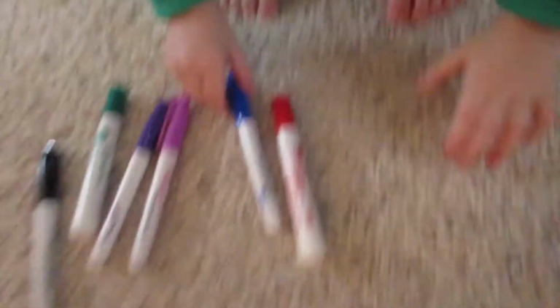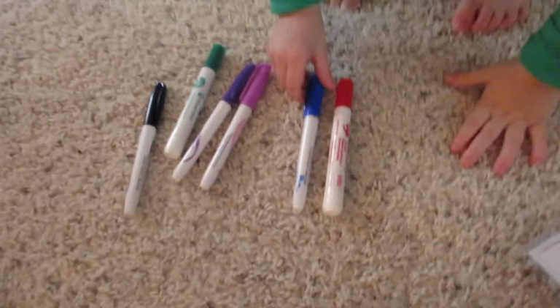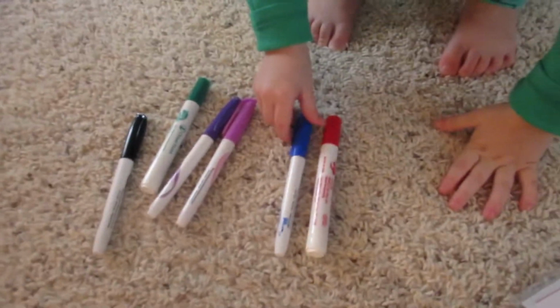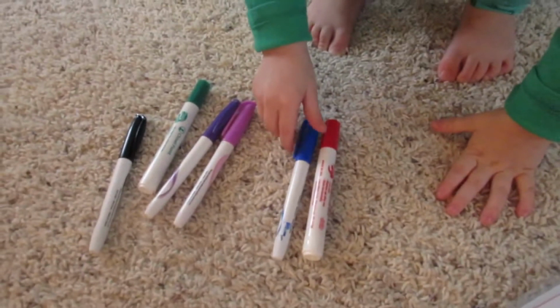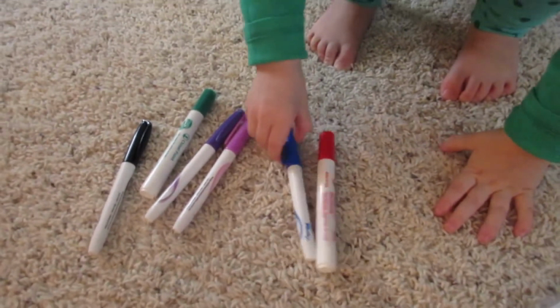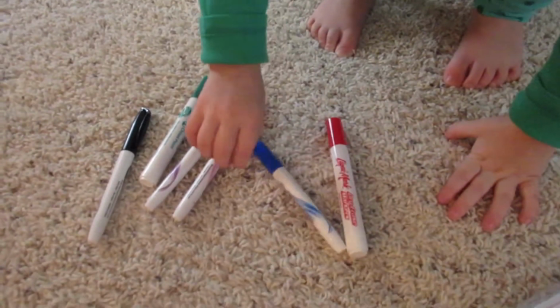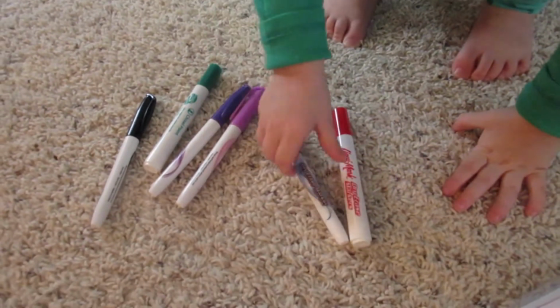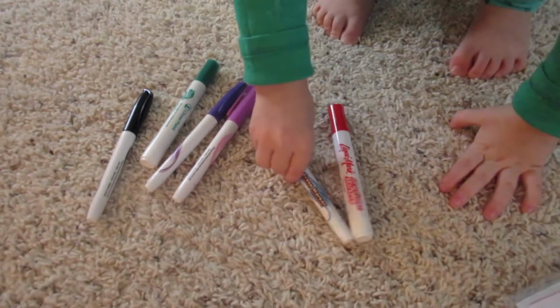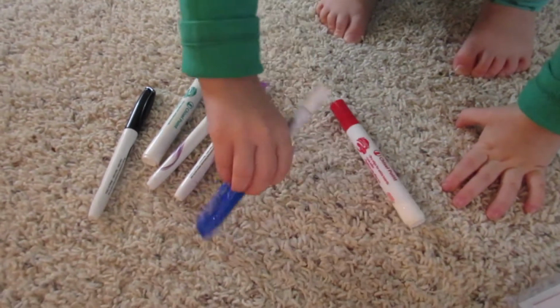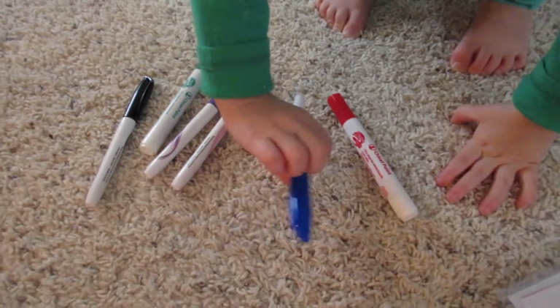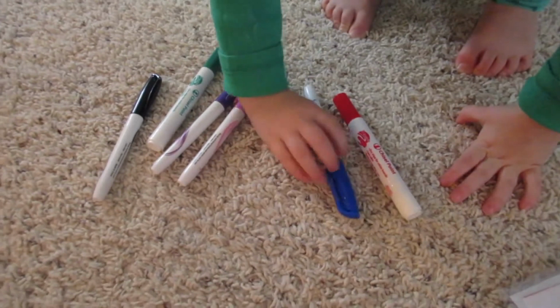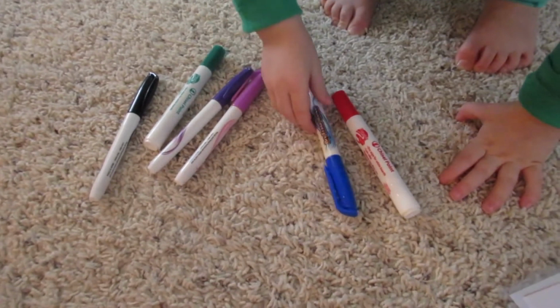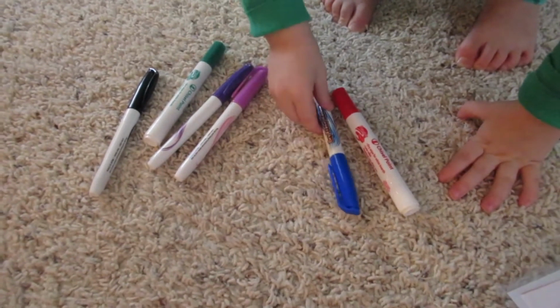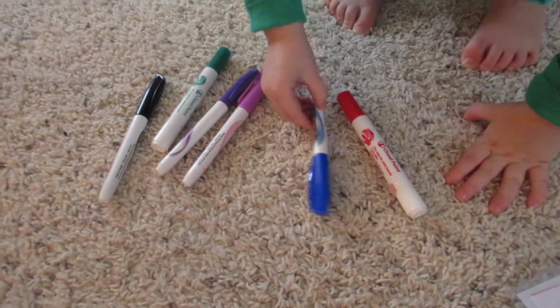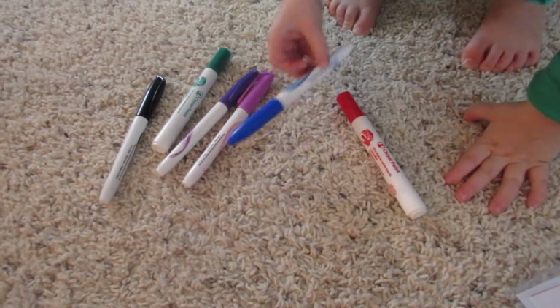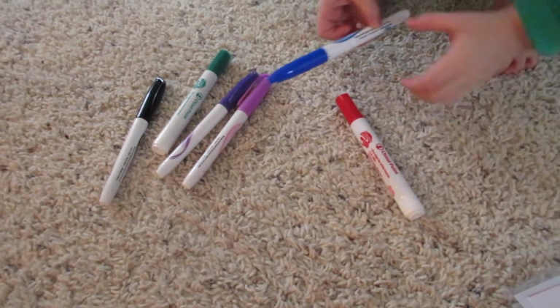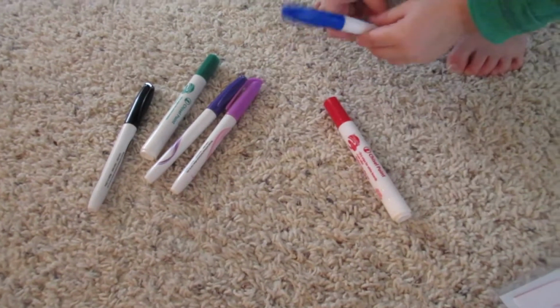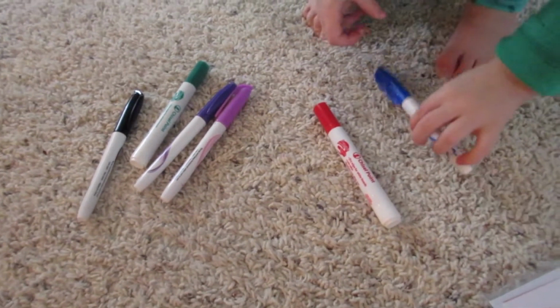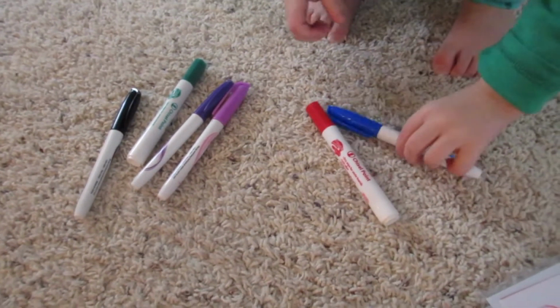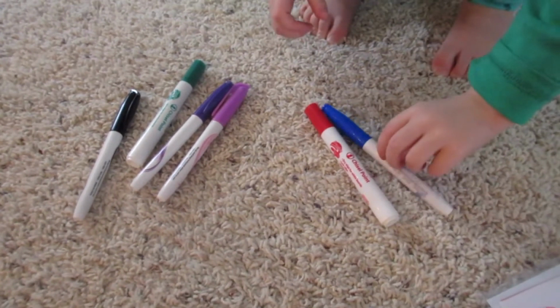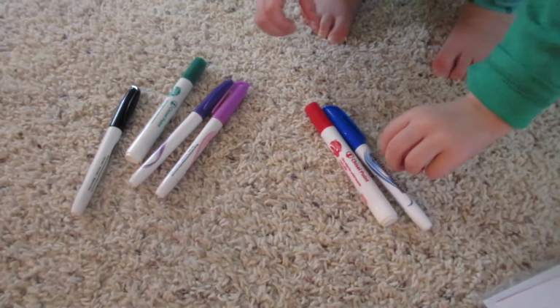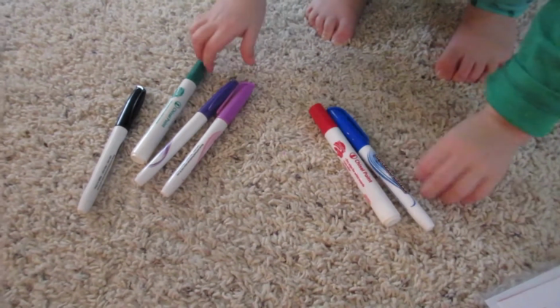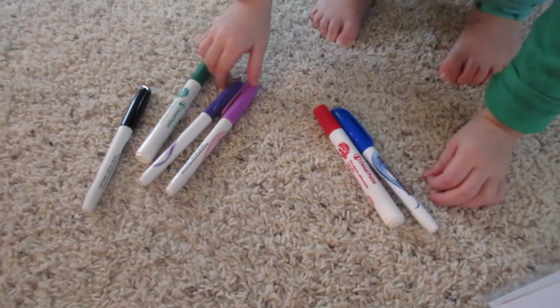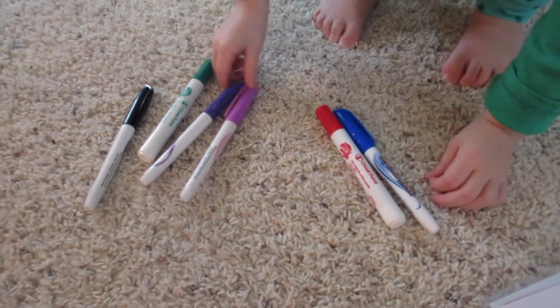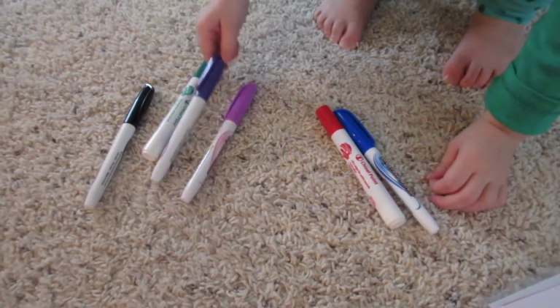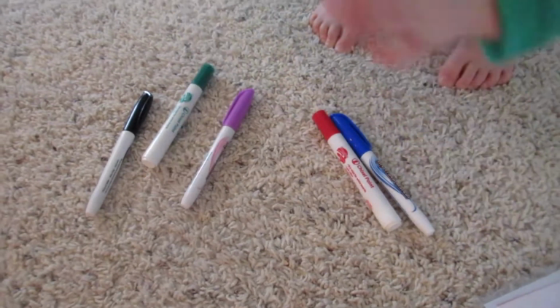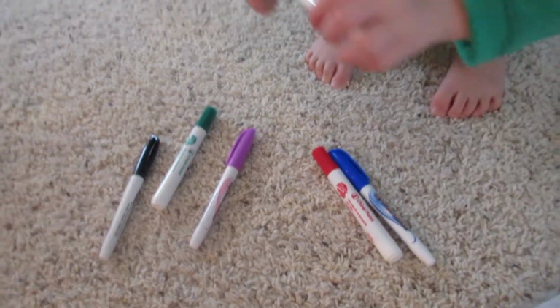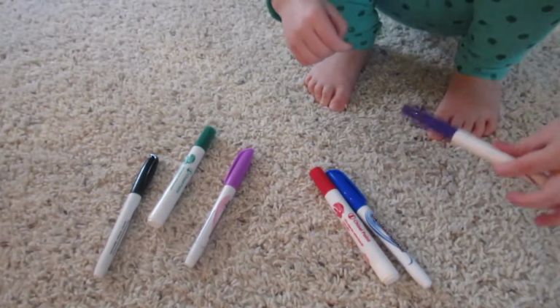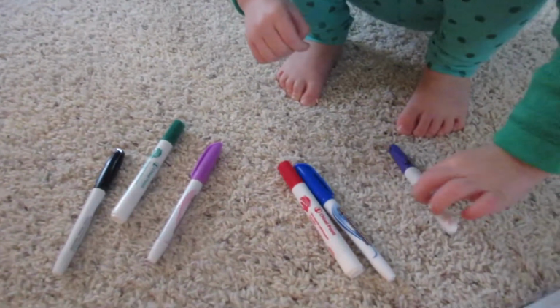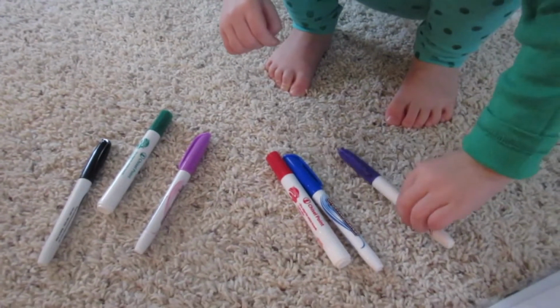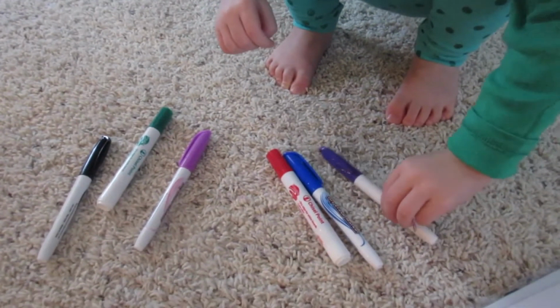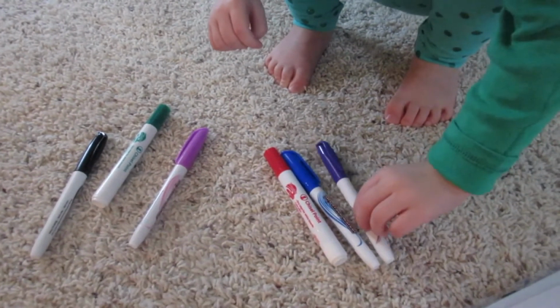Show us your colors, Amelia. Got blue. Blue, yep. Good job. And purple. Purple, yep.